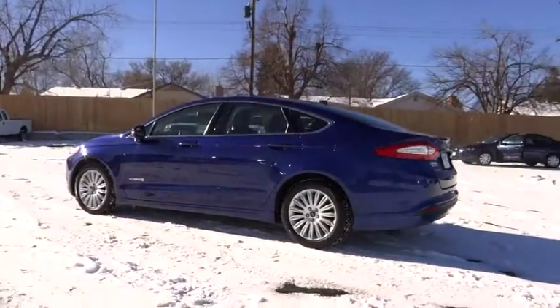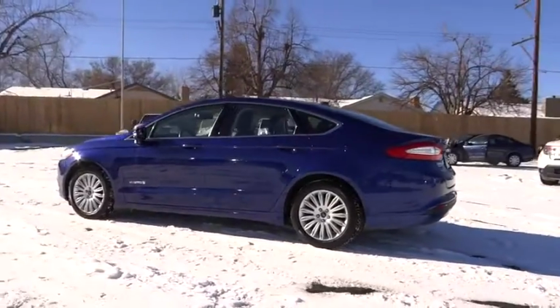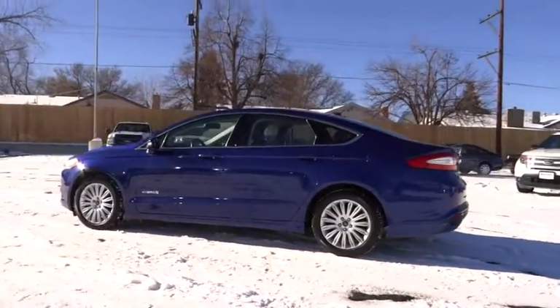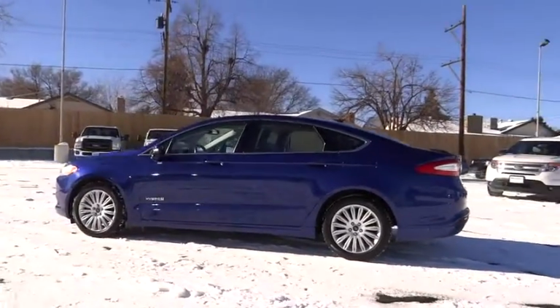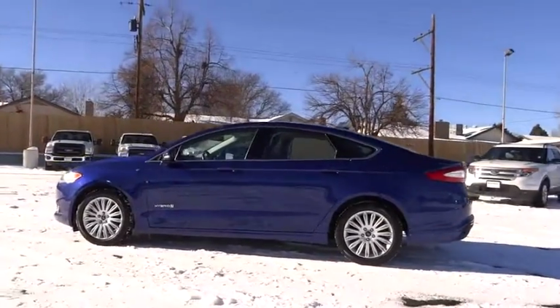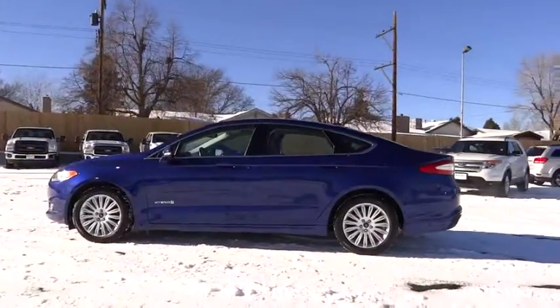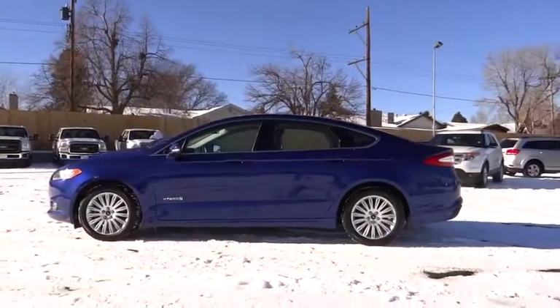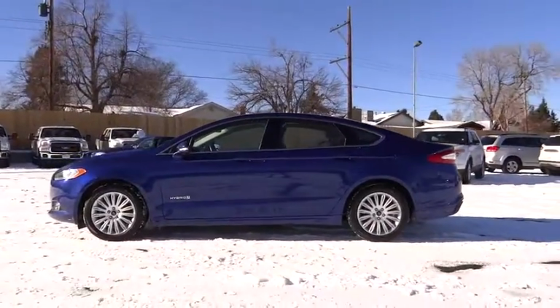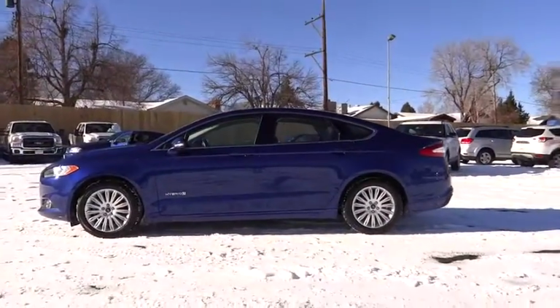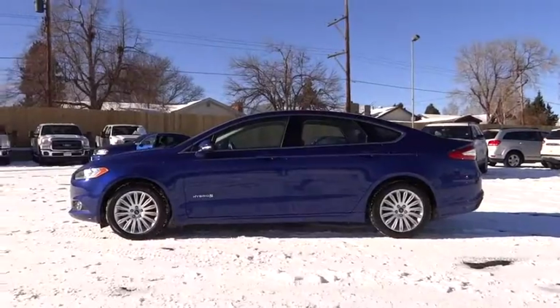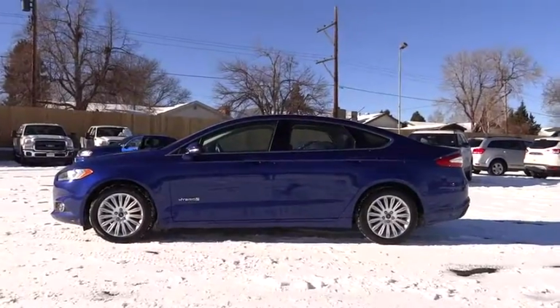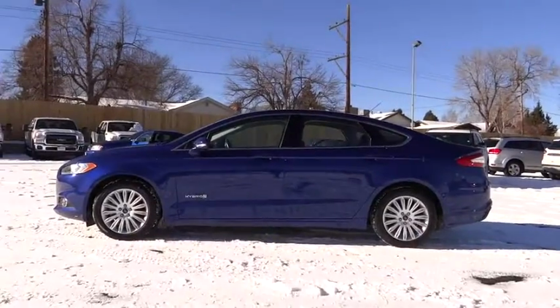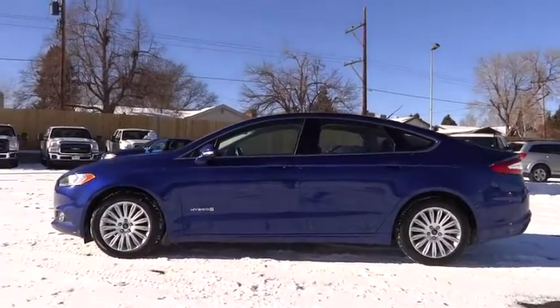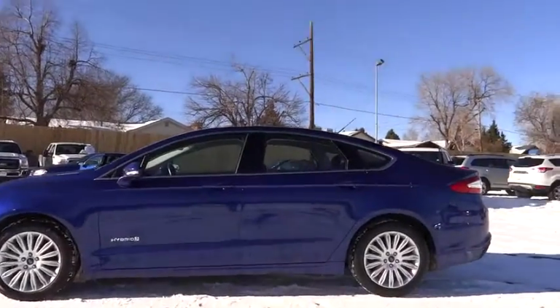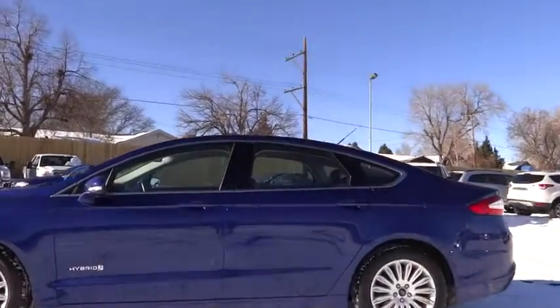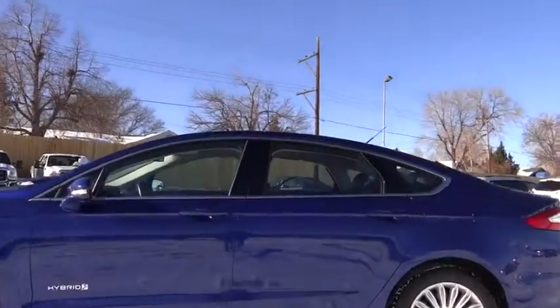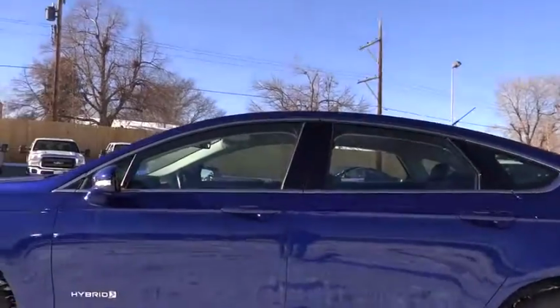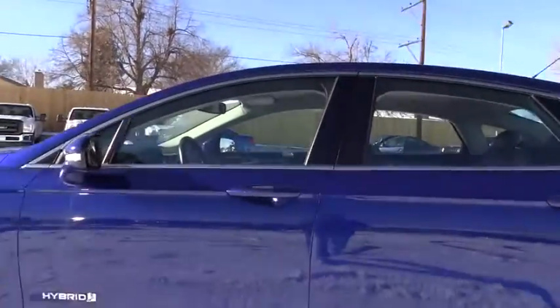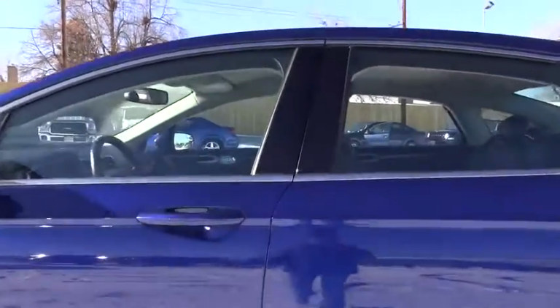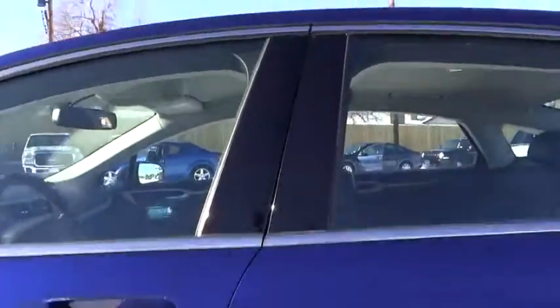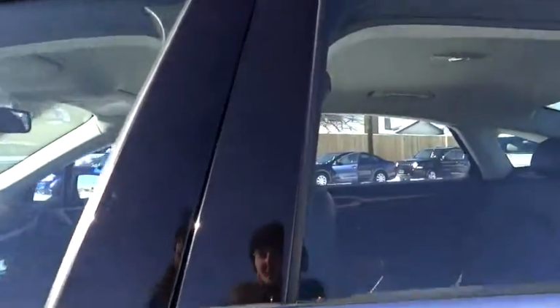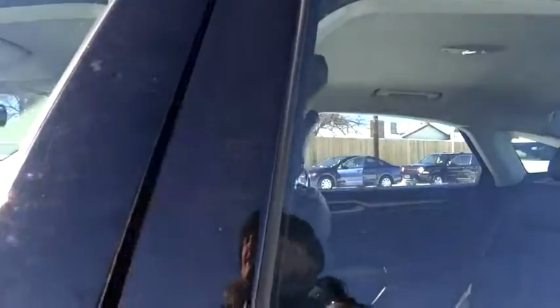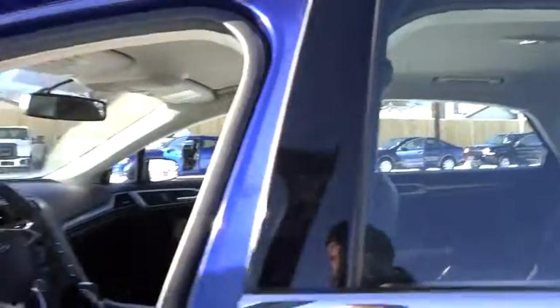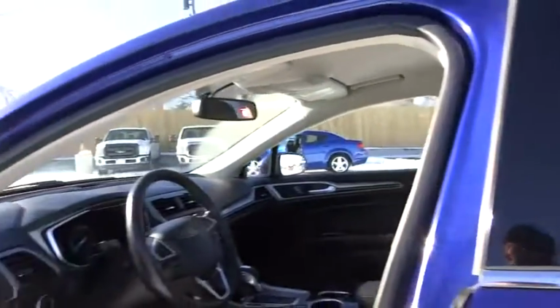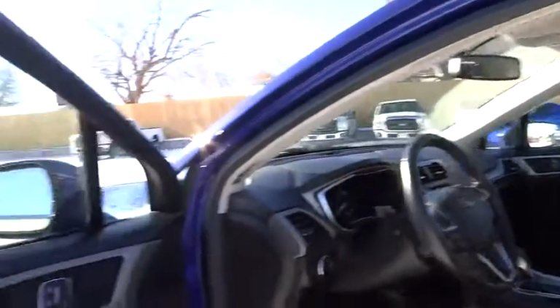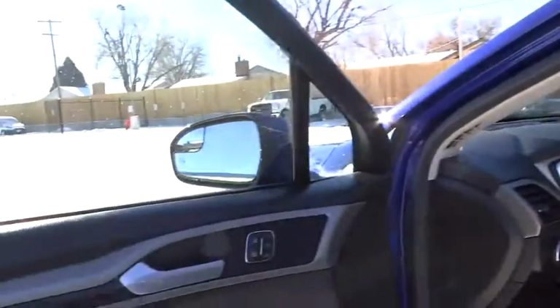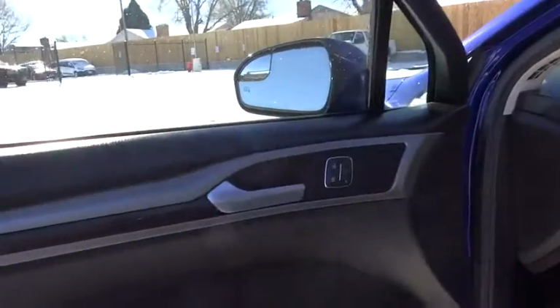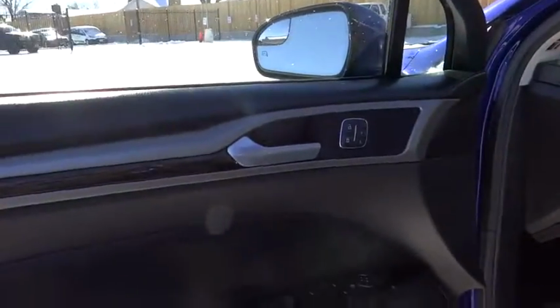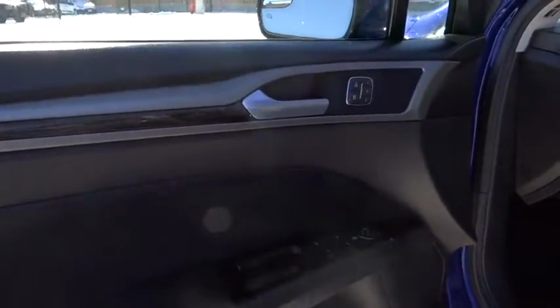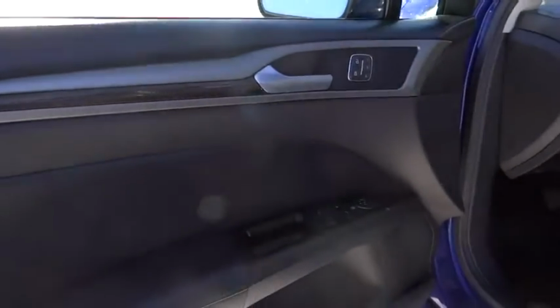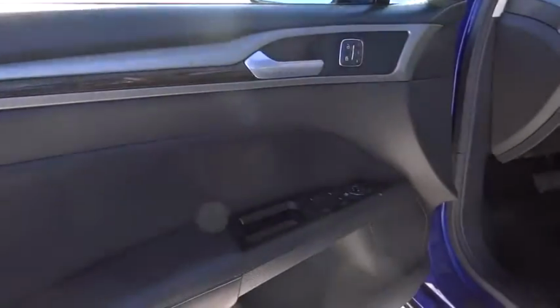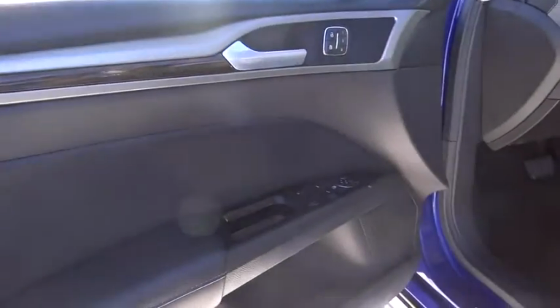Aluminum wheels, floor mats, four-wheel disc brakes, rear defrost, climate control, AM-FM stereo radio, passenger airbag, child safety locks, power door locks, bucket seats, CD player.